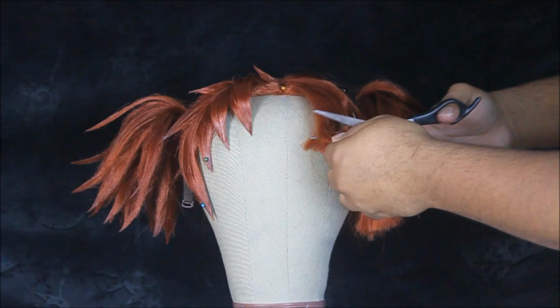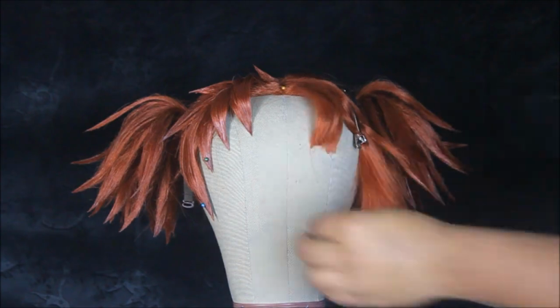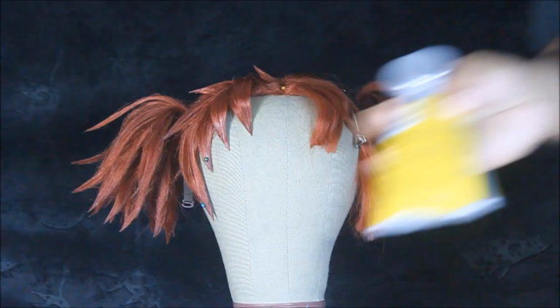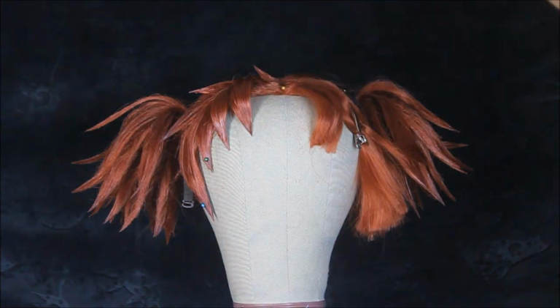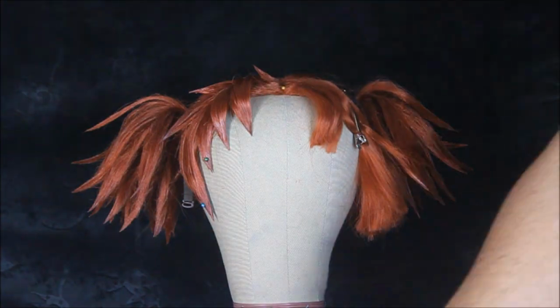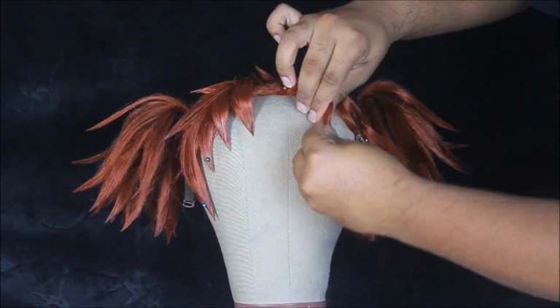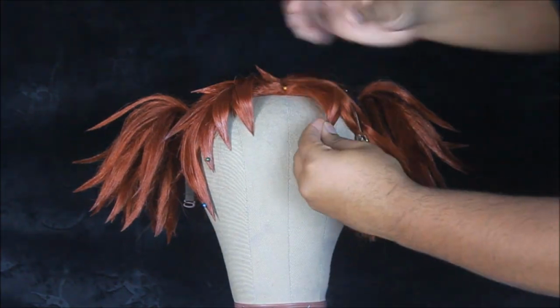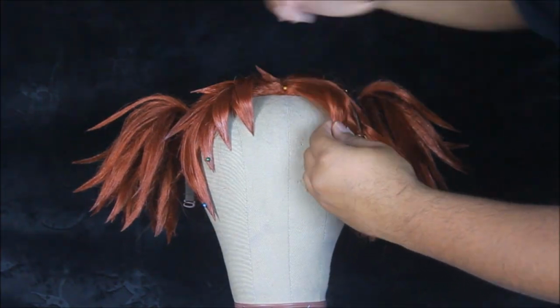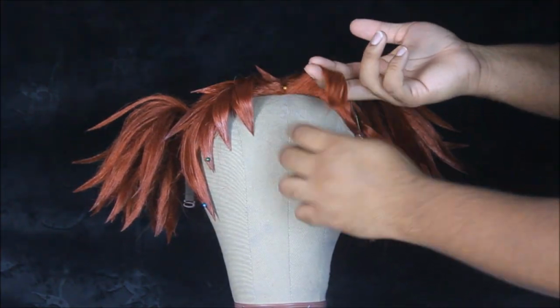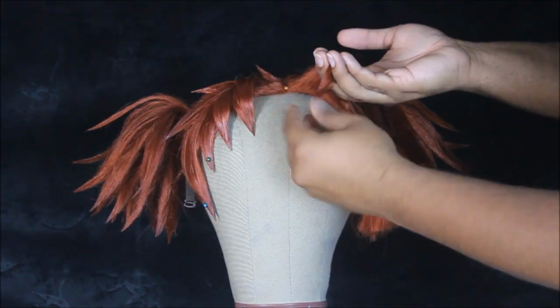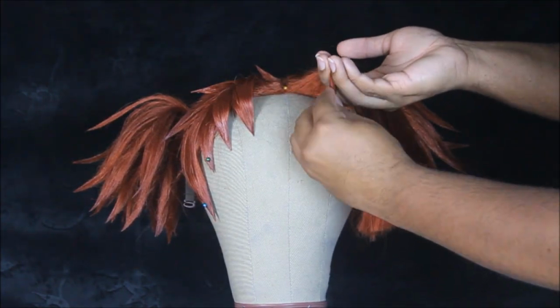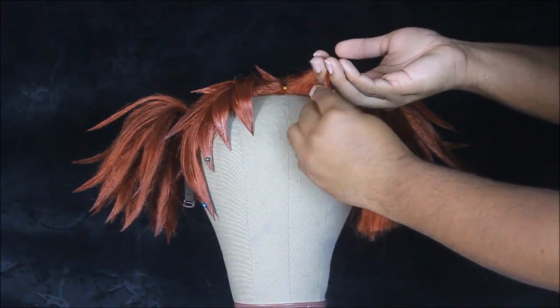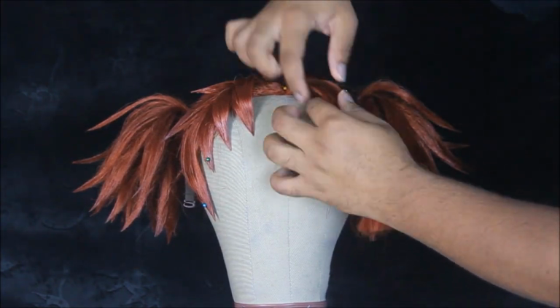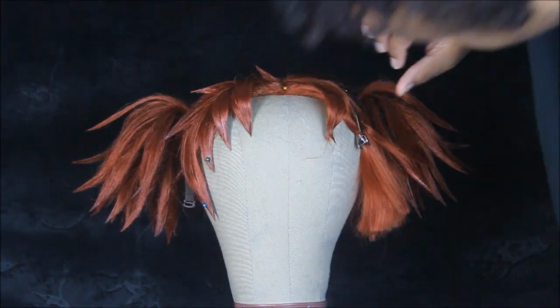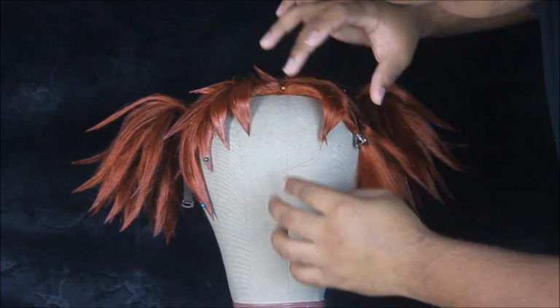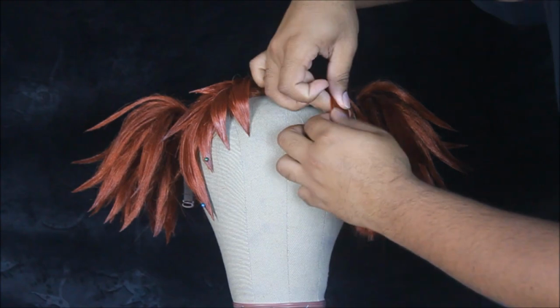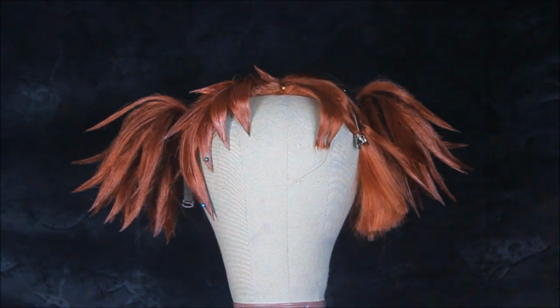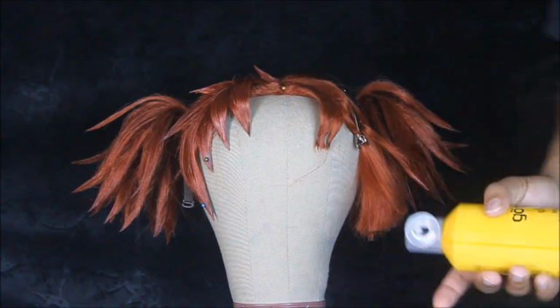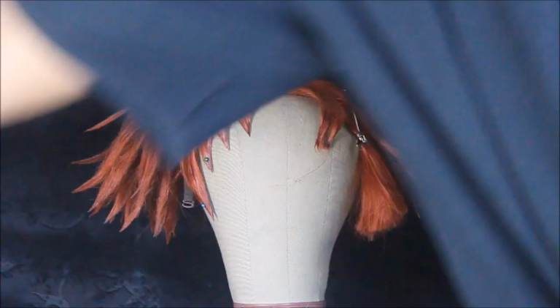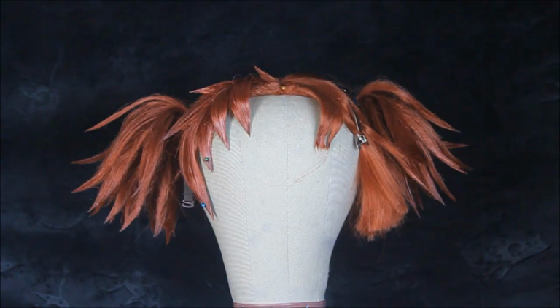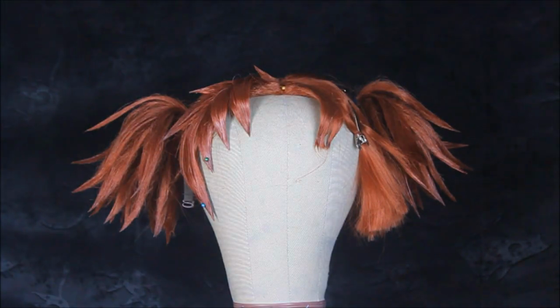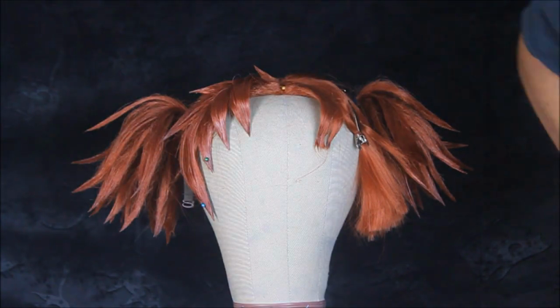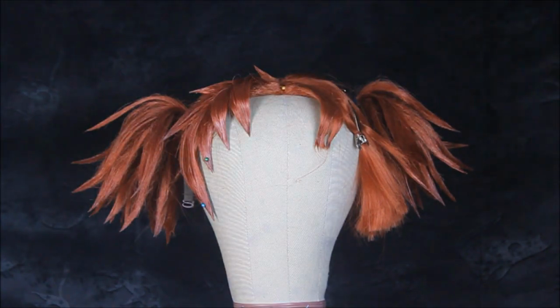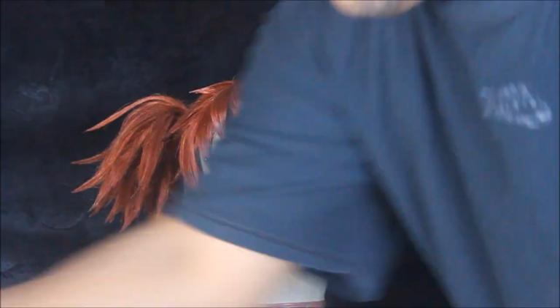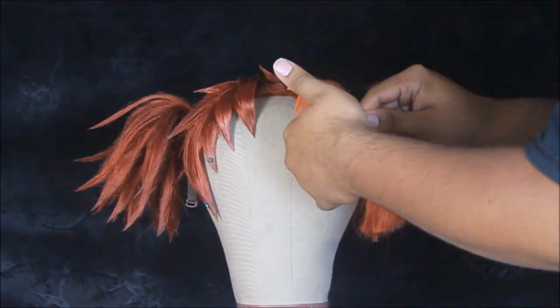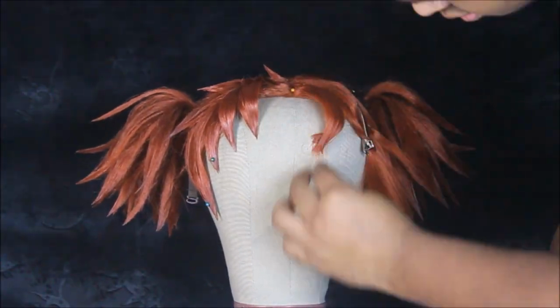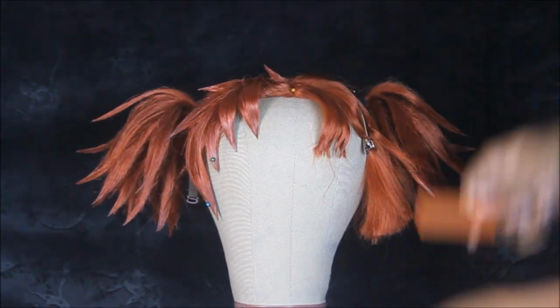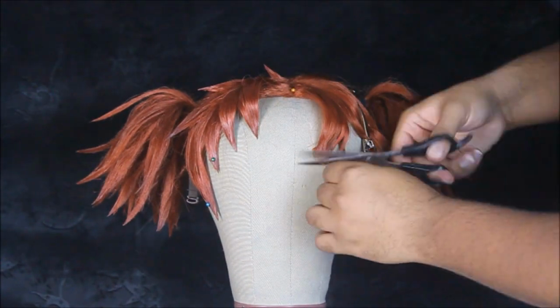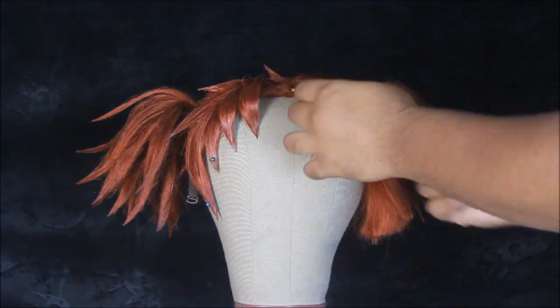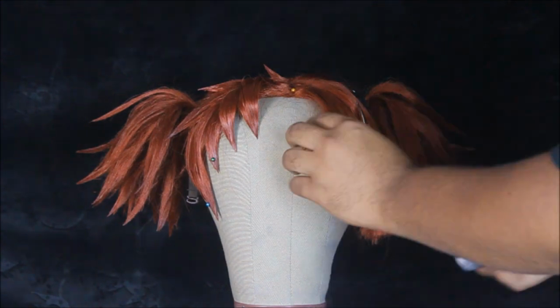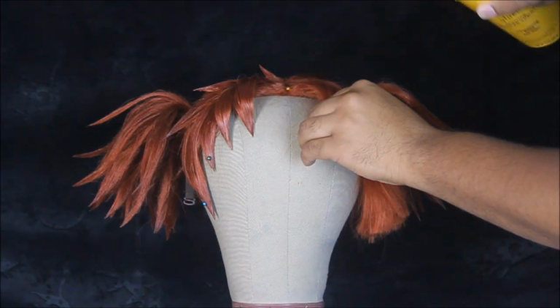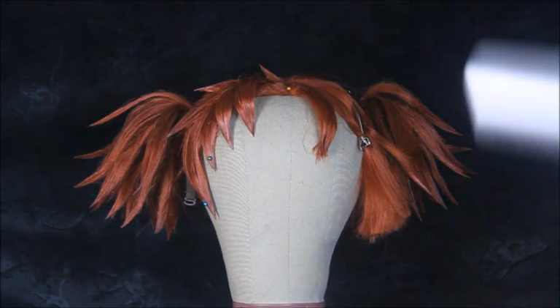After sectioning off the bangs, you're gonna go ahead and work them the same way that we worked the spikes for the hair. Make sure to use the spray and hair dry method in order to keep them firm in place.